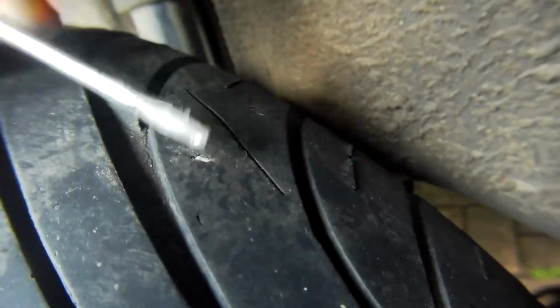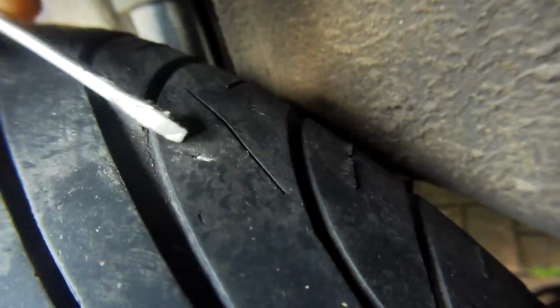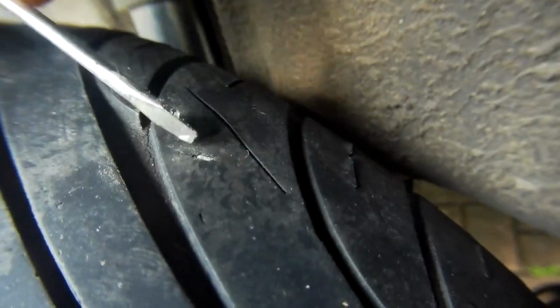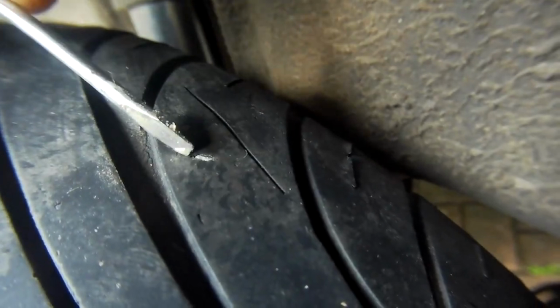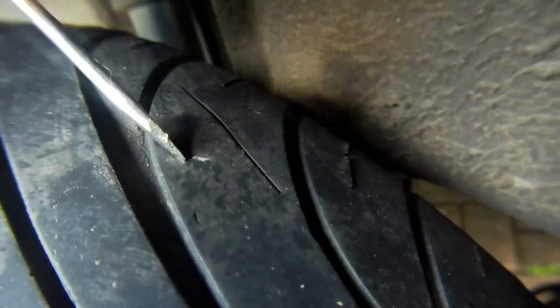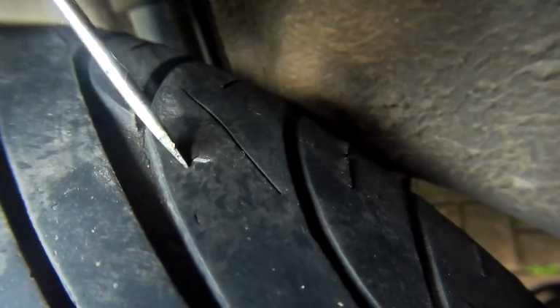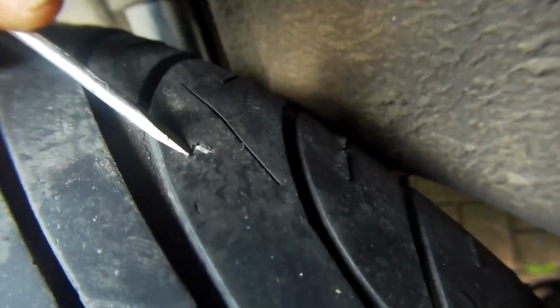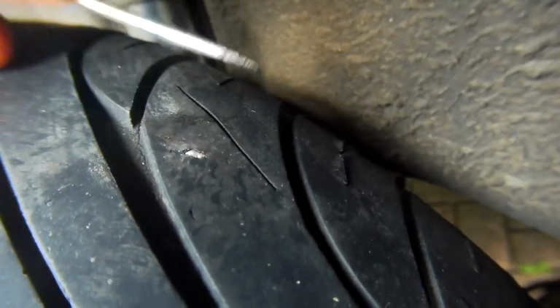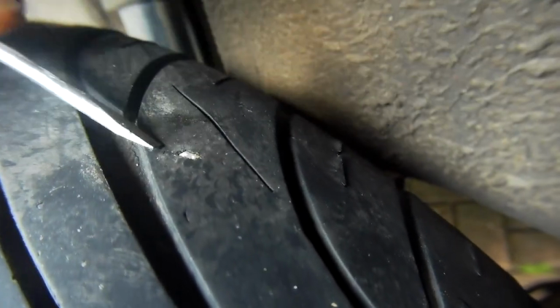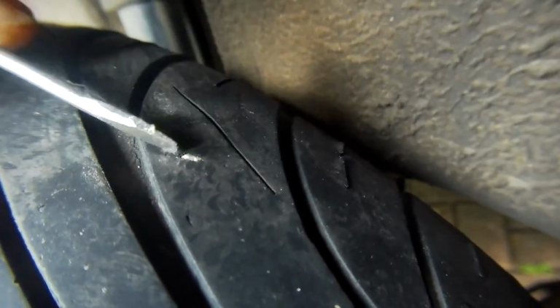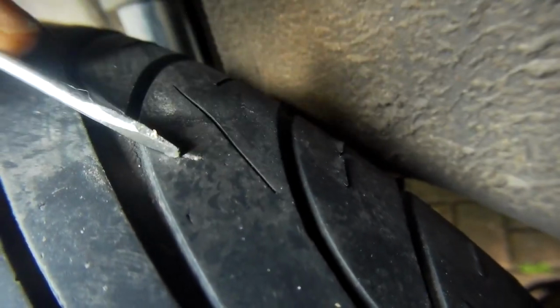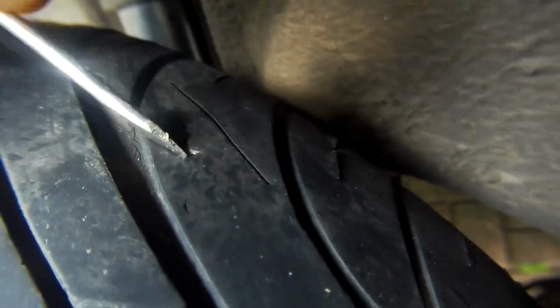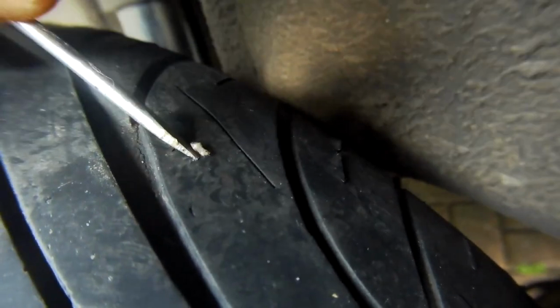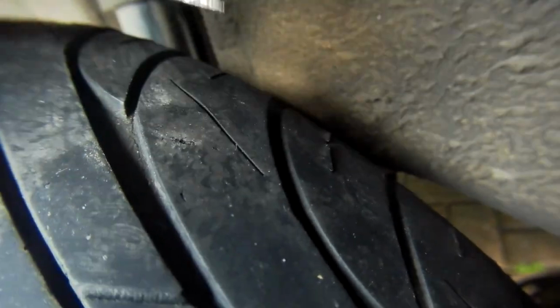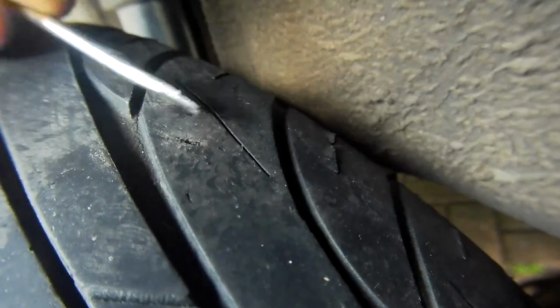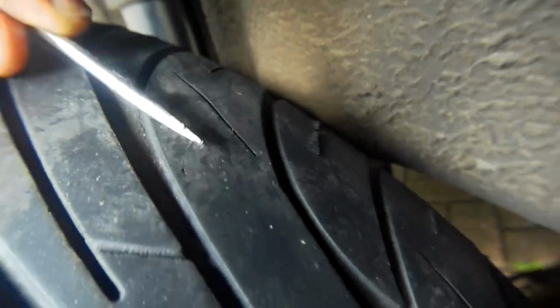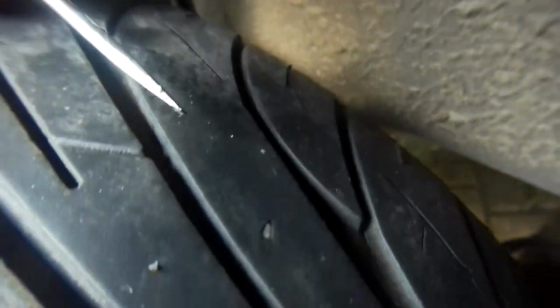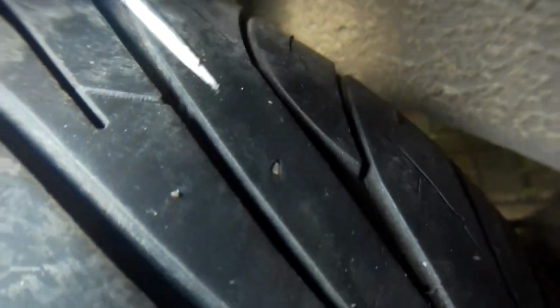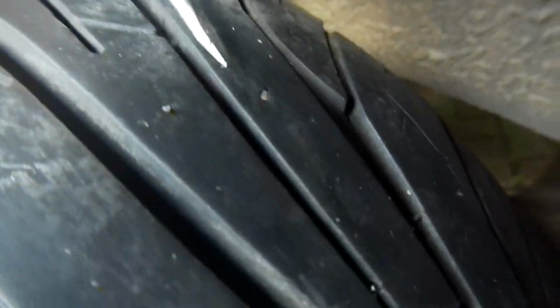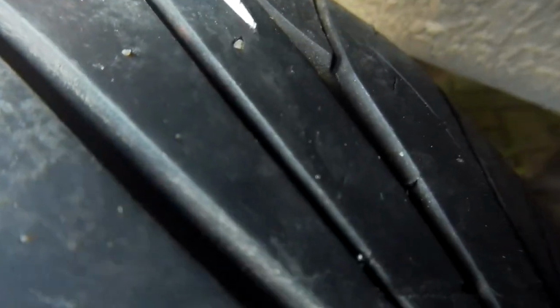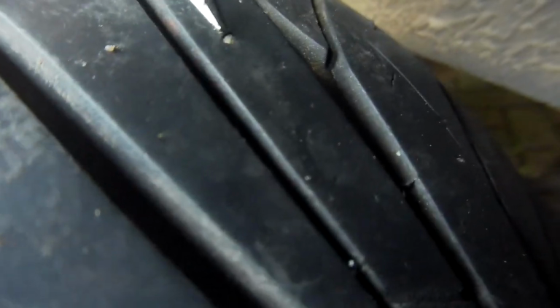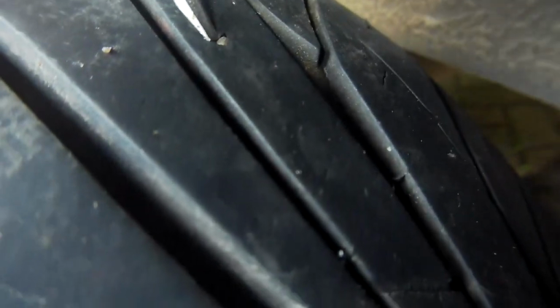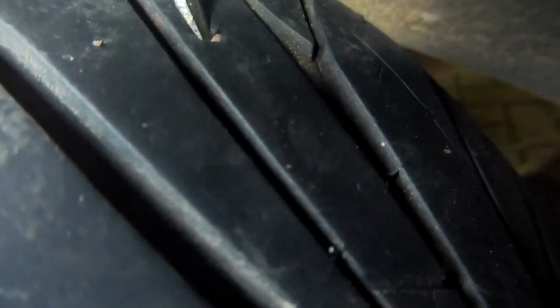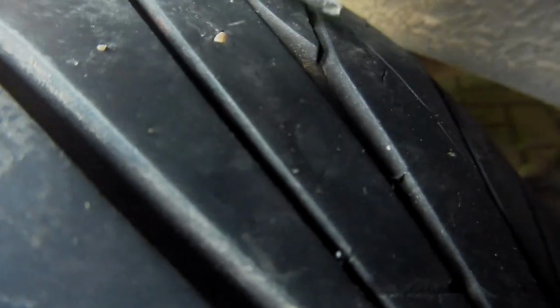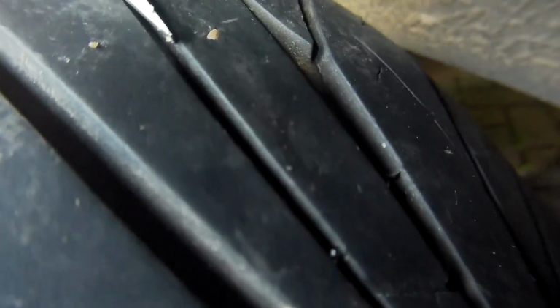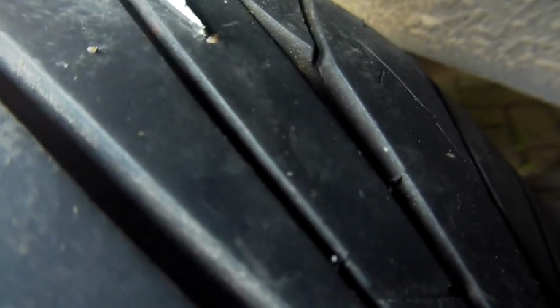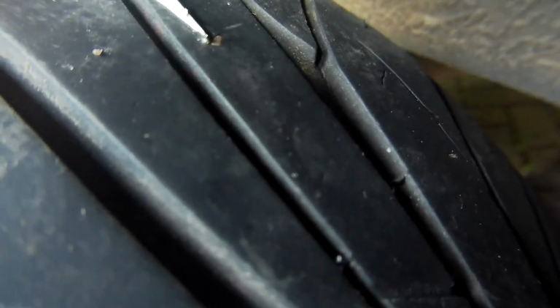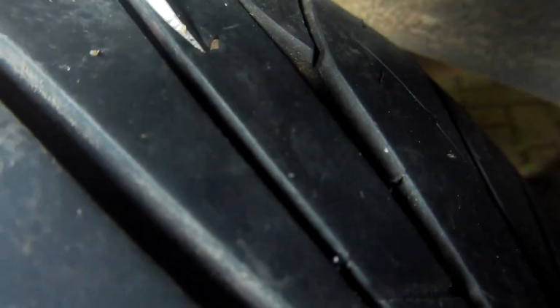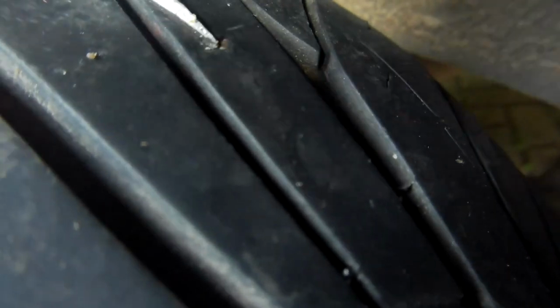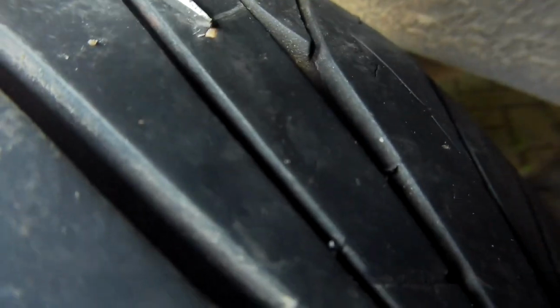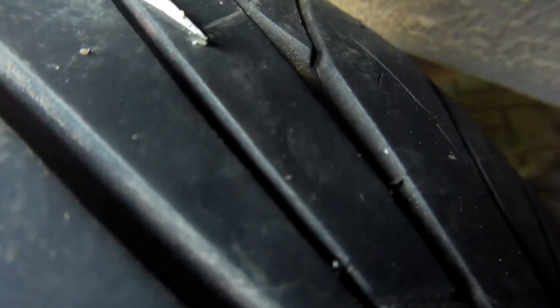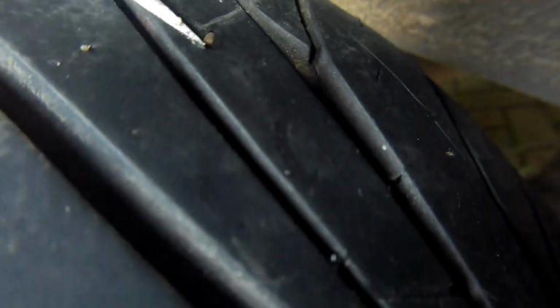If you hear hissing, there's your problem again. You'll have to move the car forward slightly to see the bottom part of the tread in contact with the tarmac.